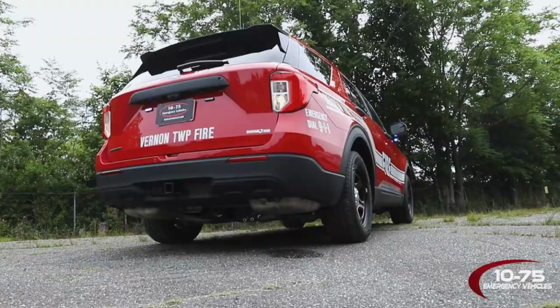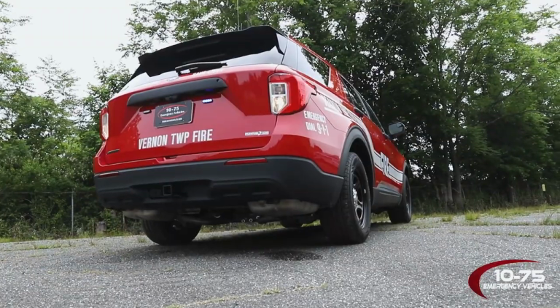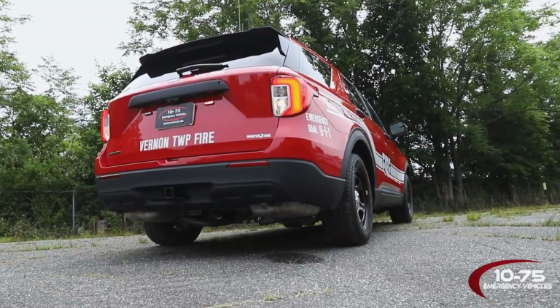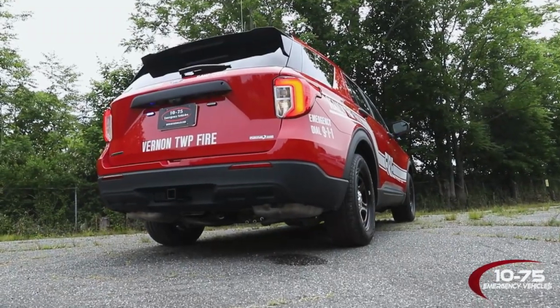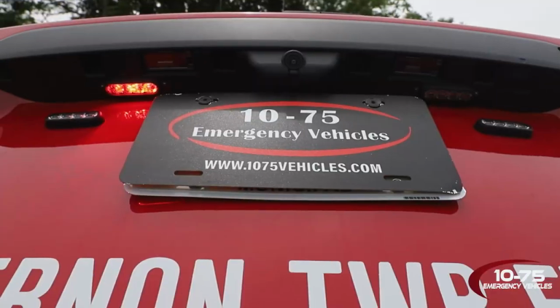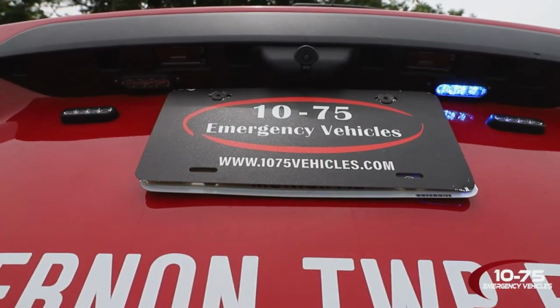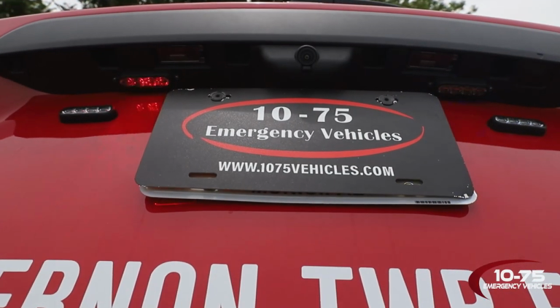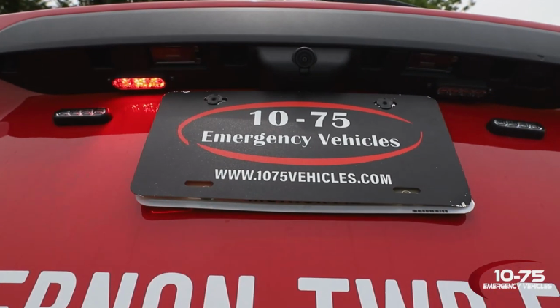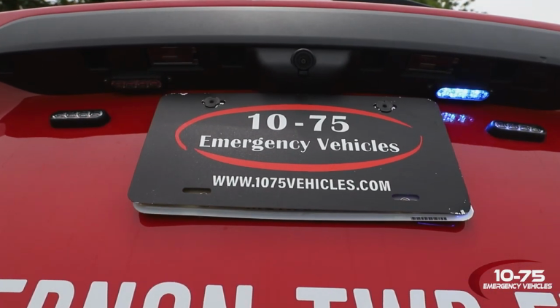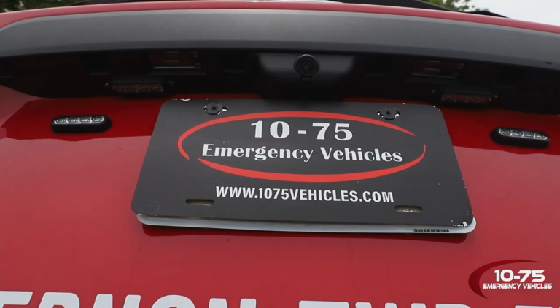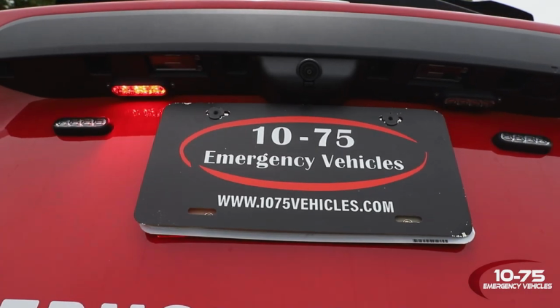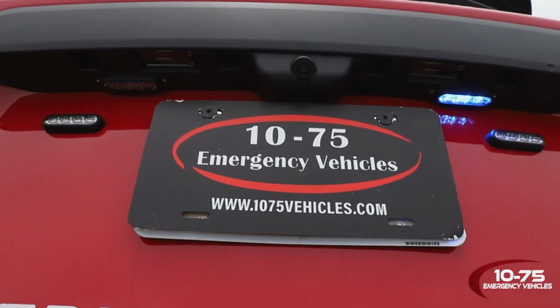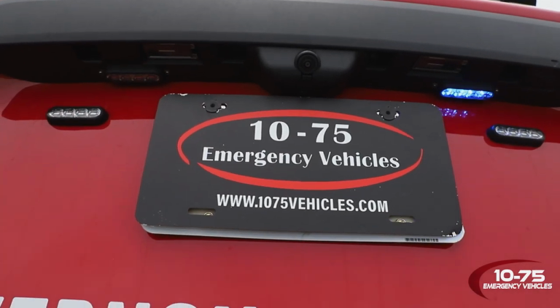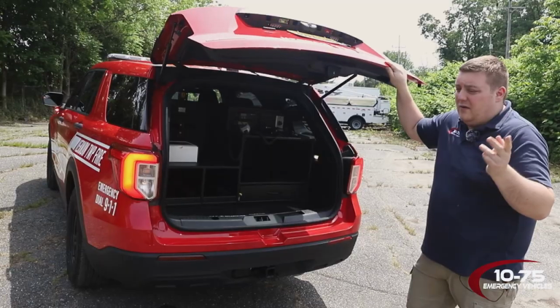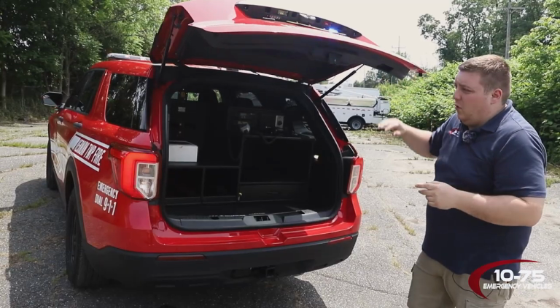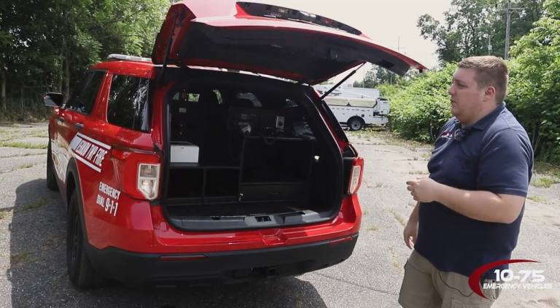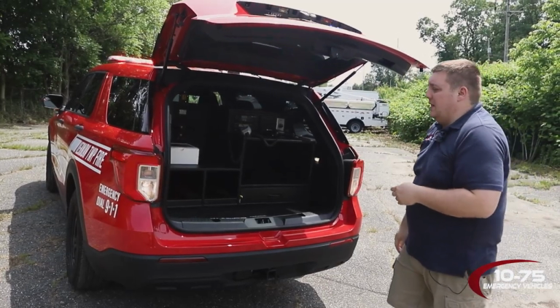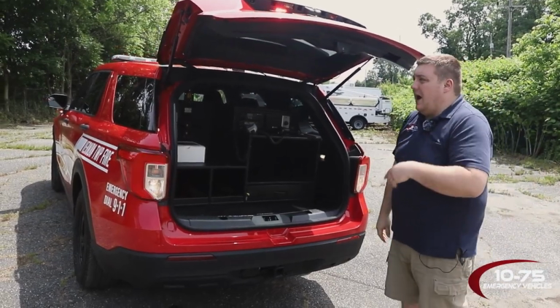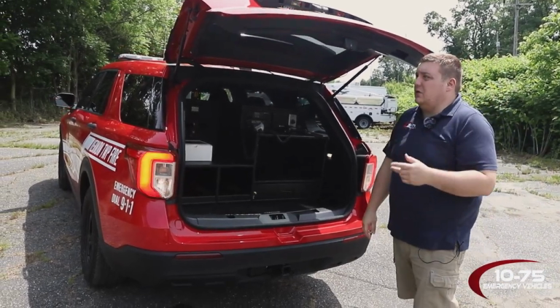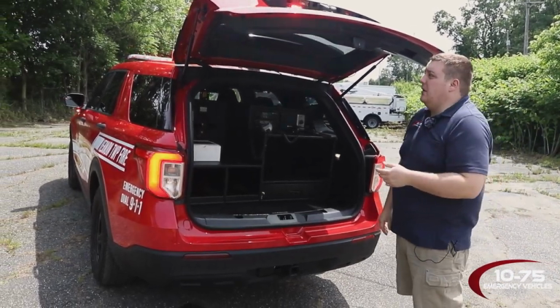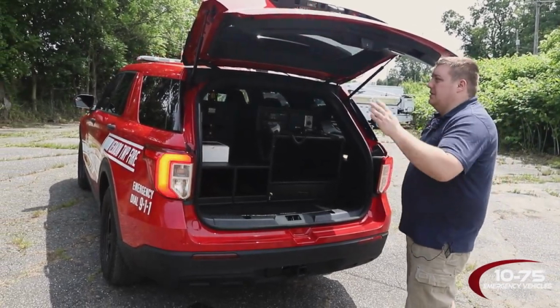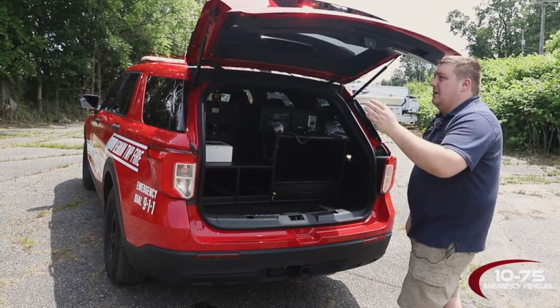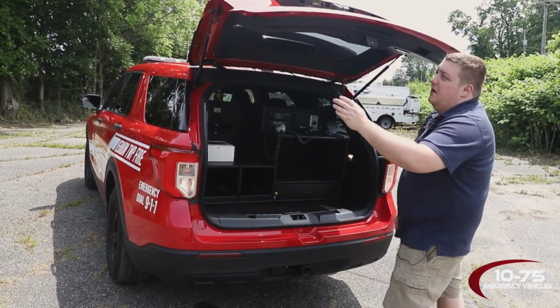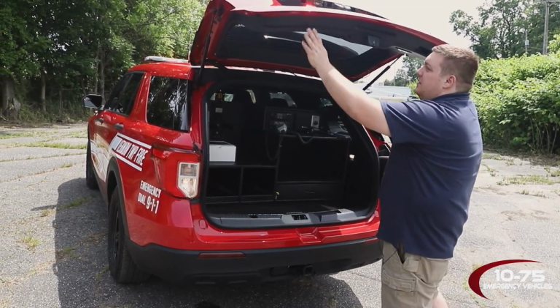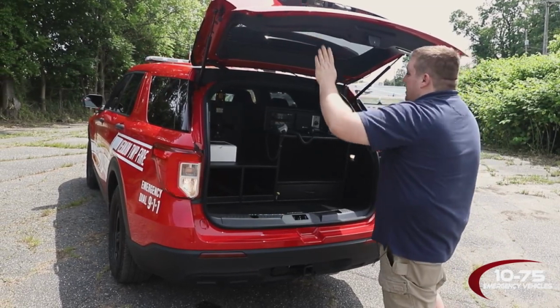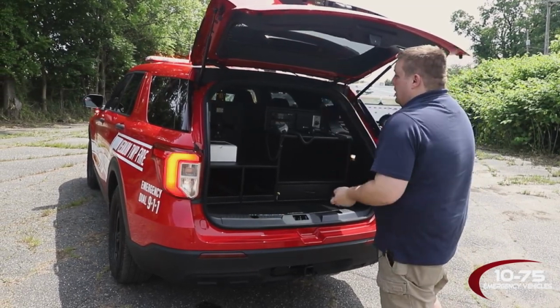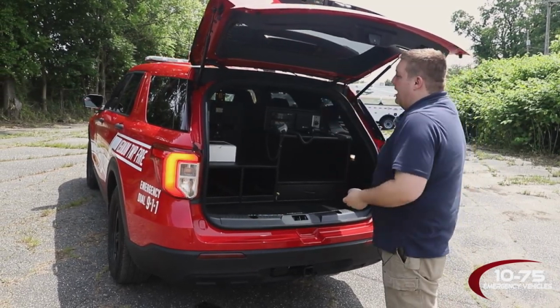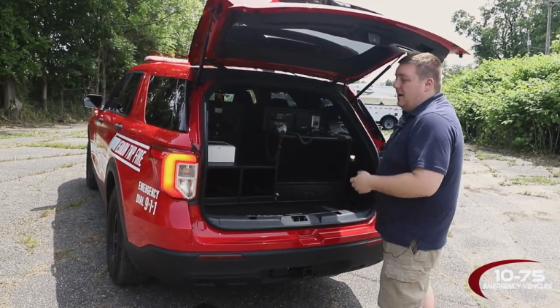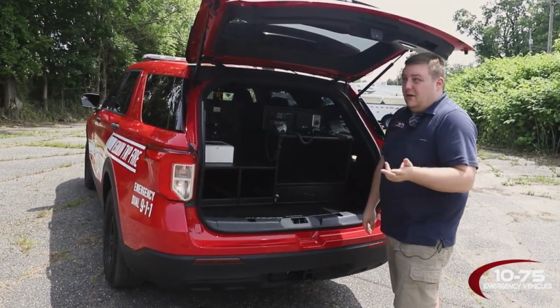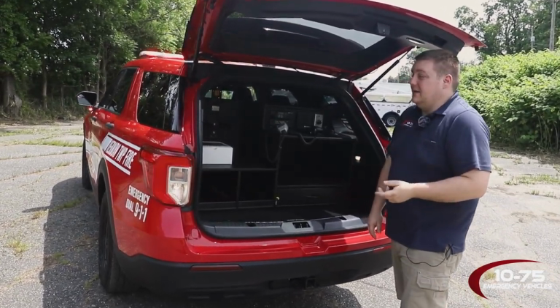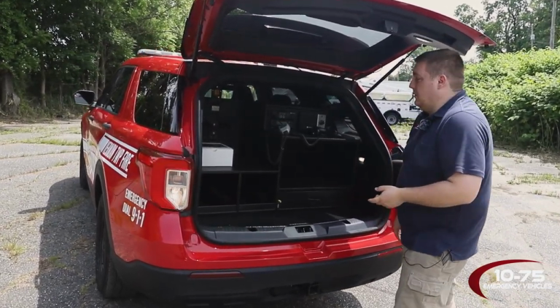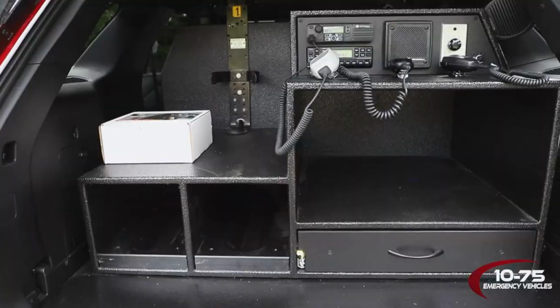Taking a look at the back of the vehicle, we've got three-inch M-Powers mounted to the rear lid to provide rear warning when the hatch is open. What's nice about it up there is with the lower hatch they're not in your eyes if you're a taller person.